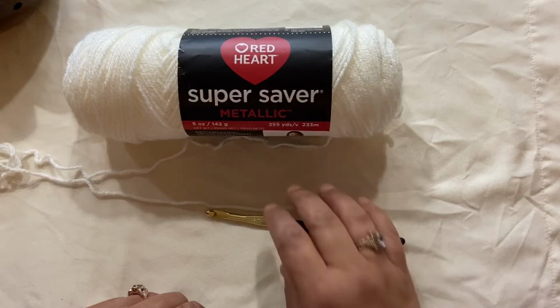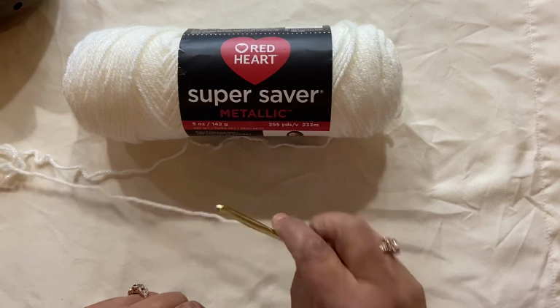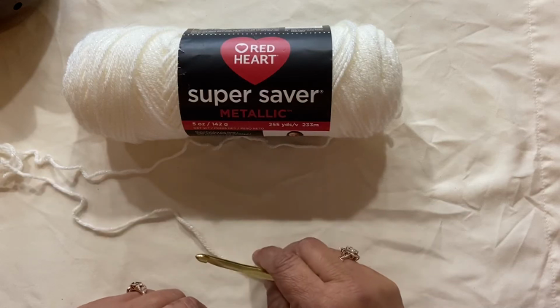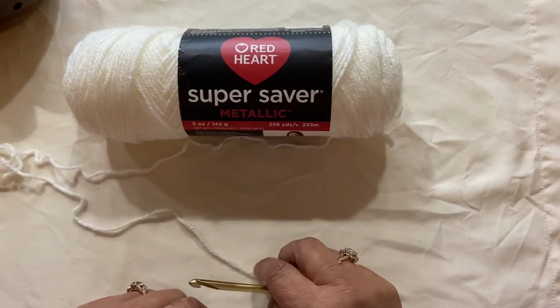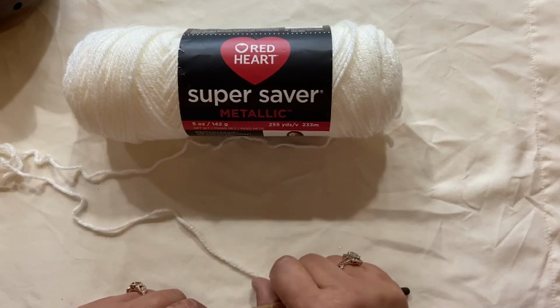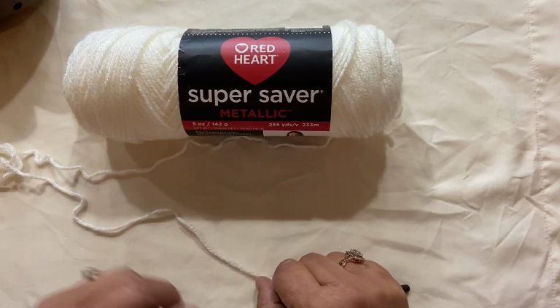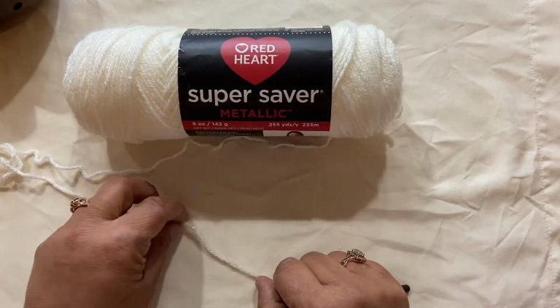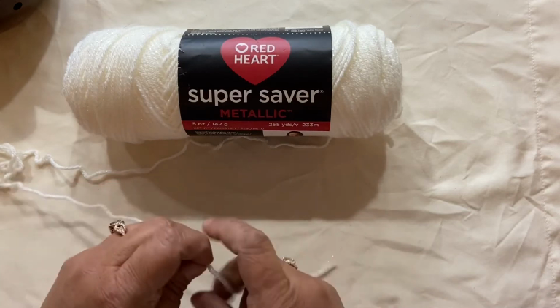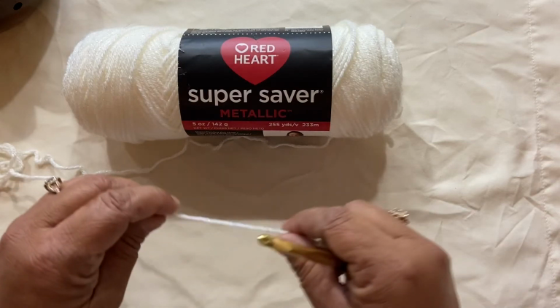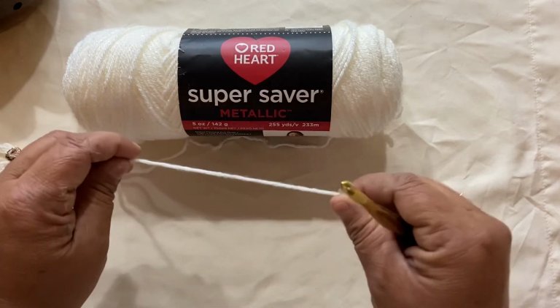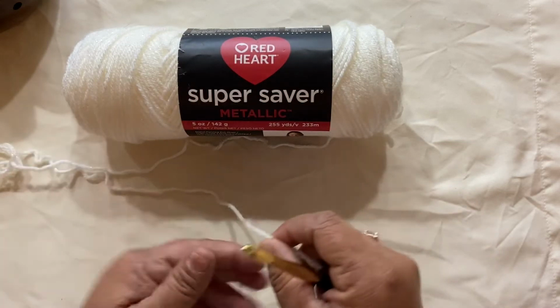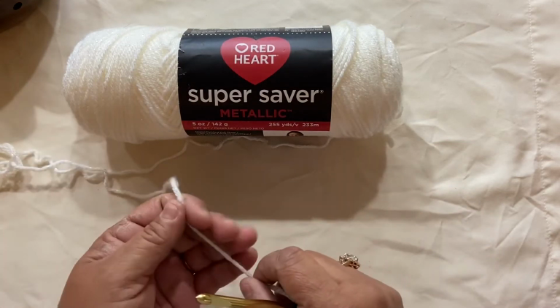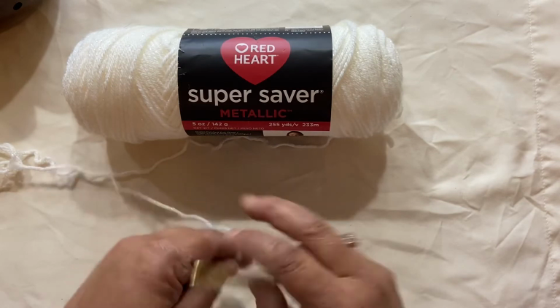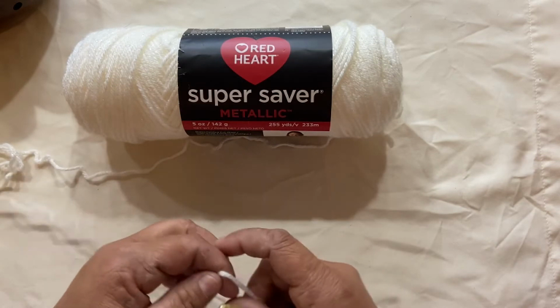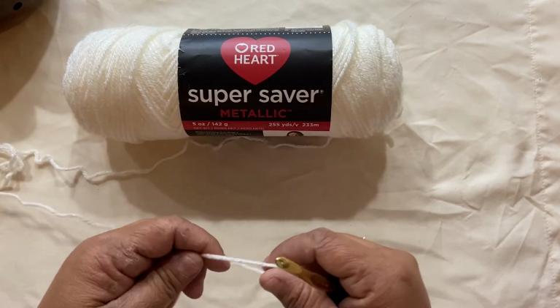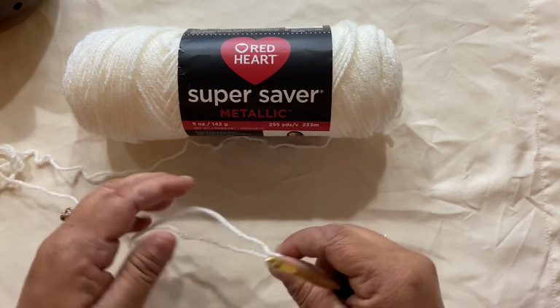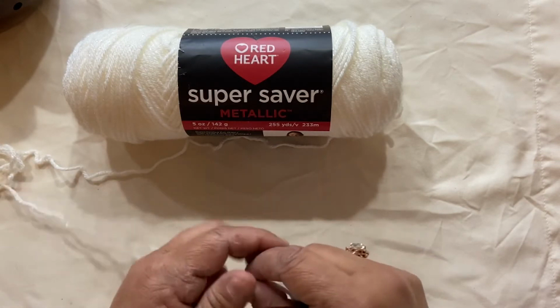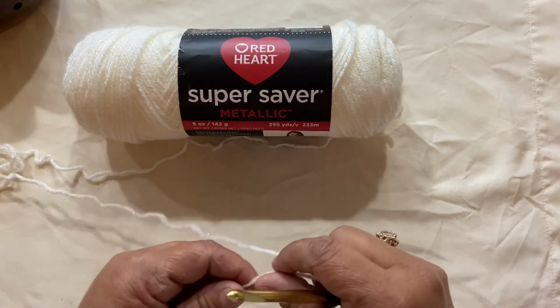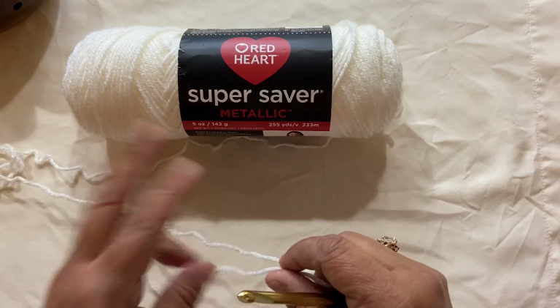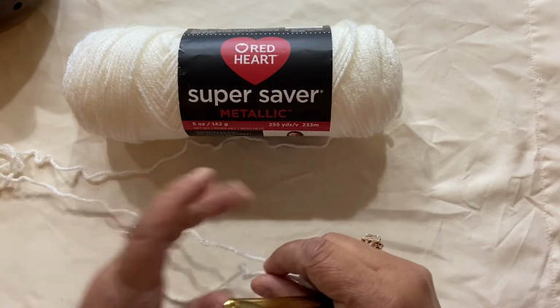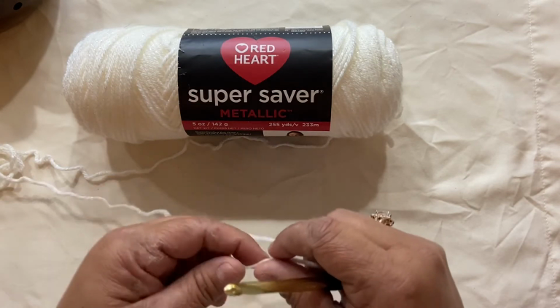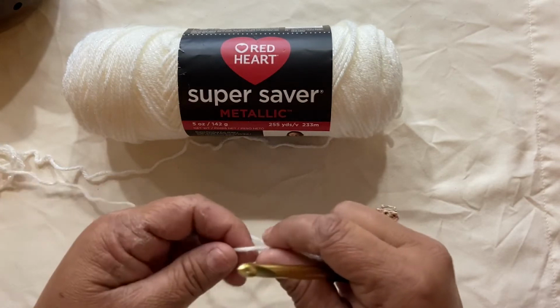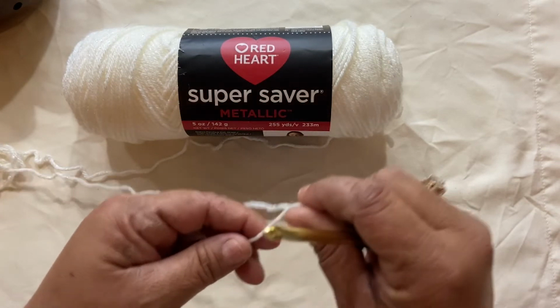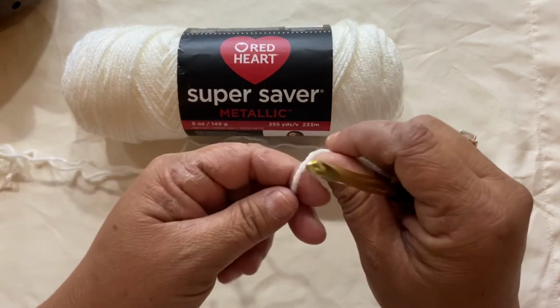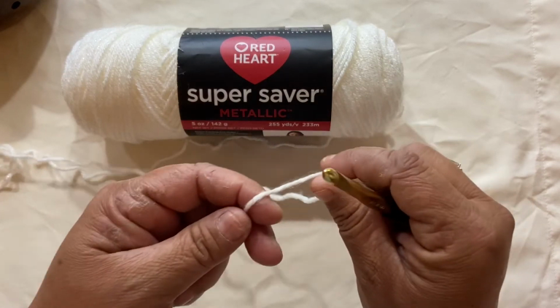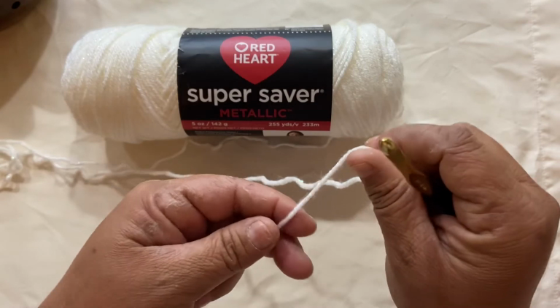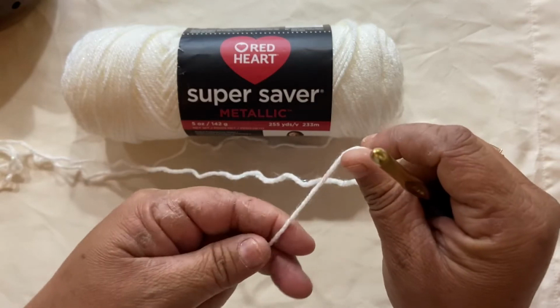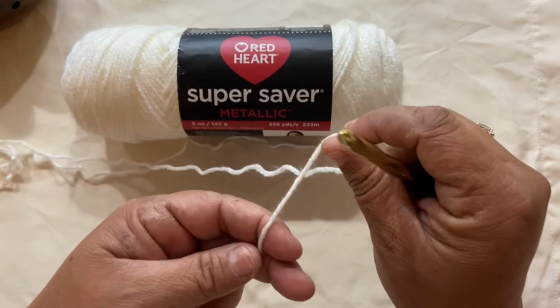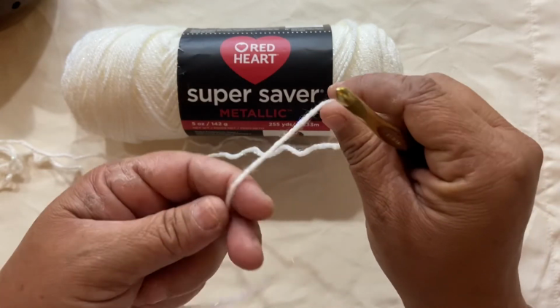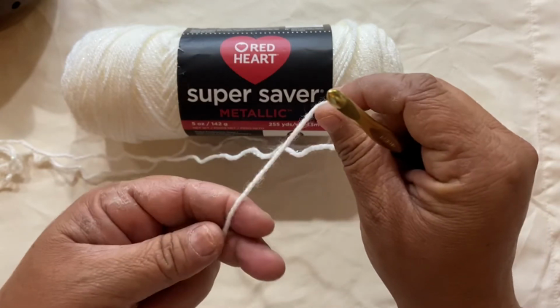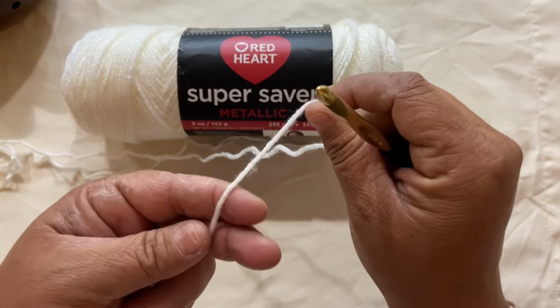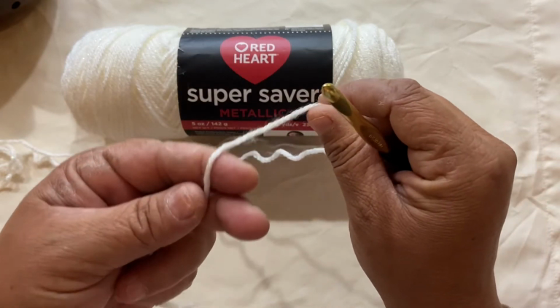Hi and welcome back to my channel. In this video I'm going to show you how to do your foundation row or do your chains. First you're going to start off with a slipknot.